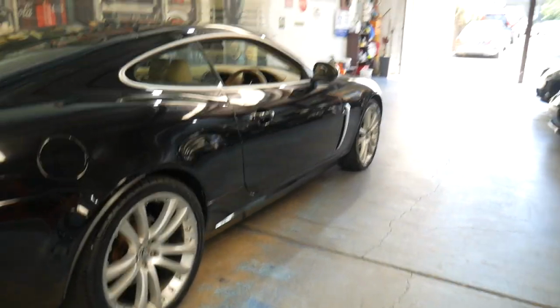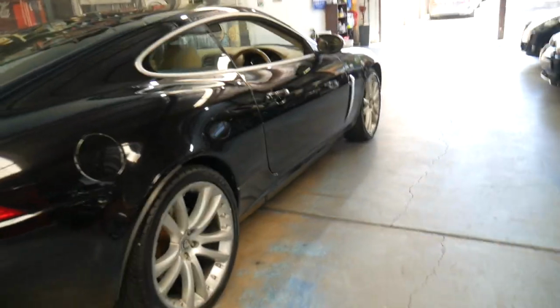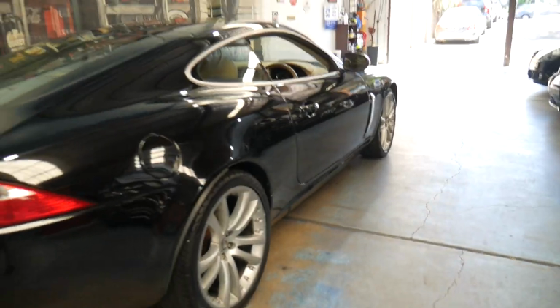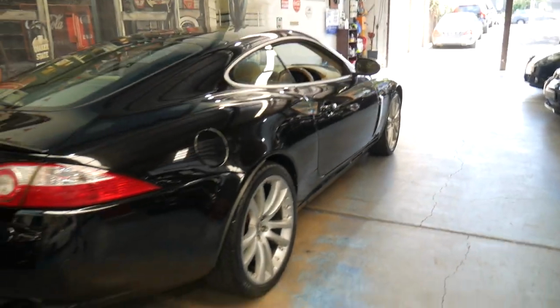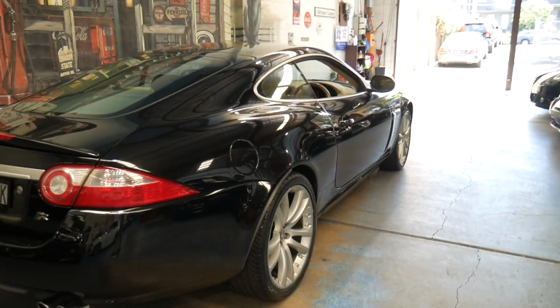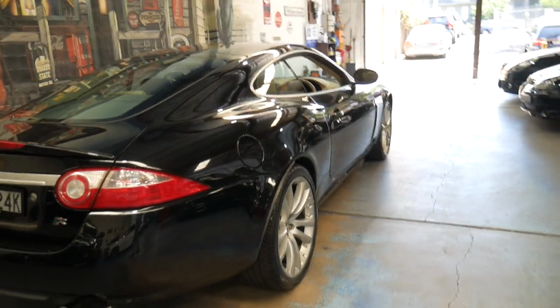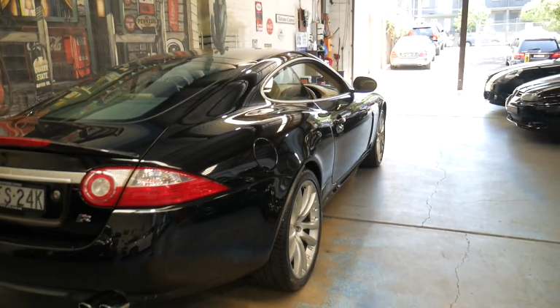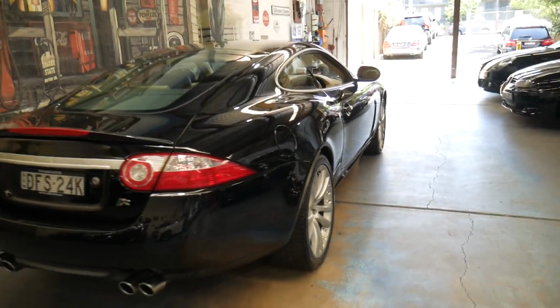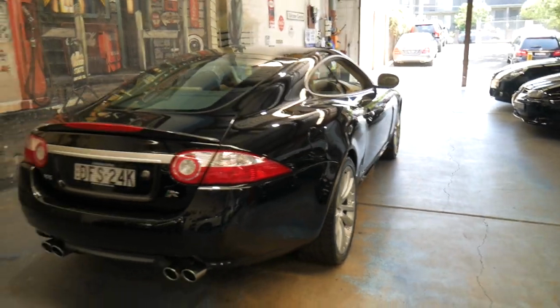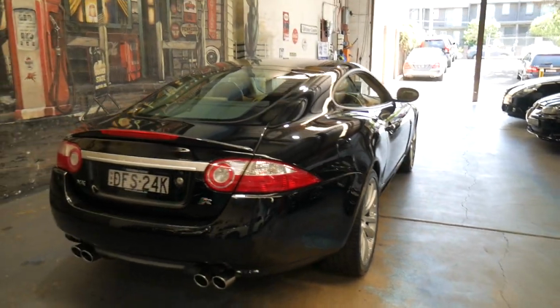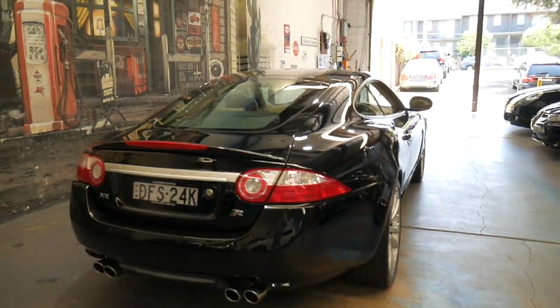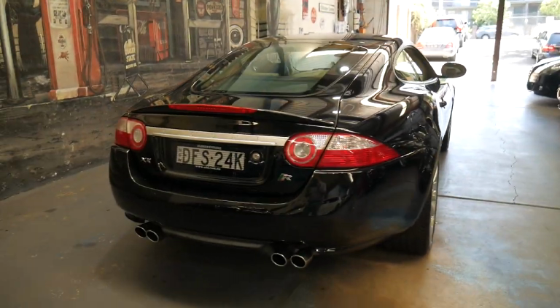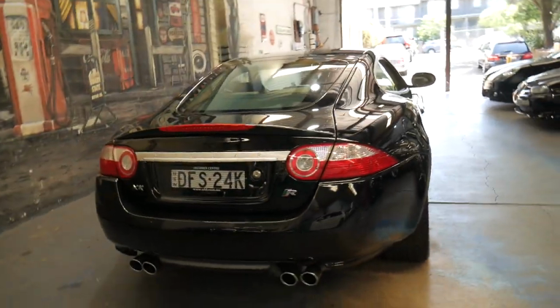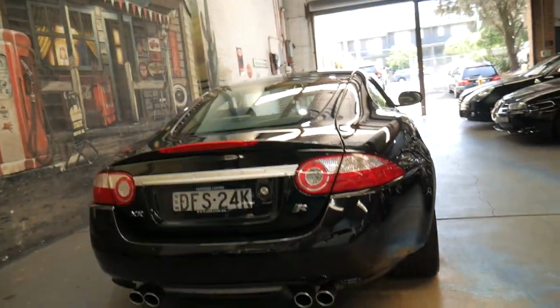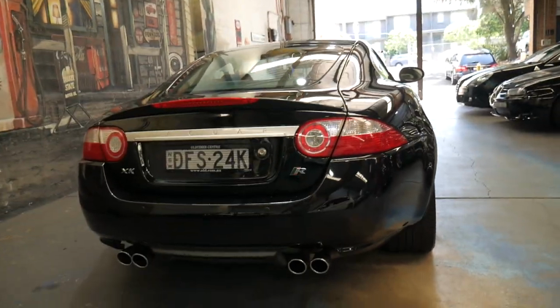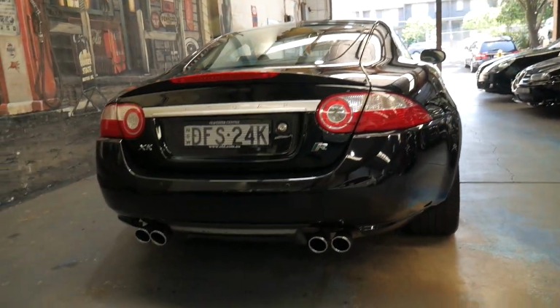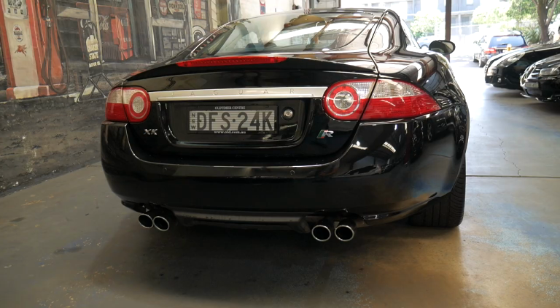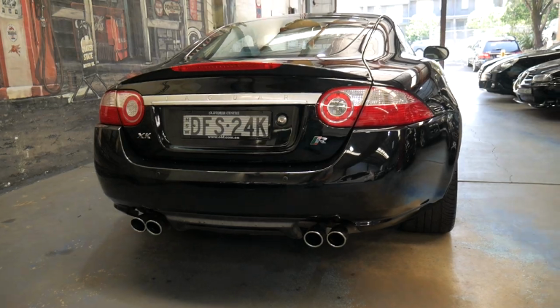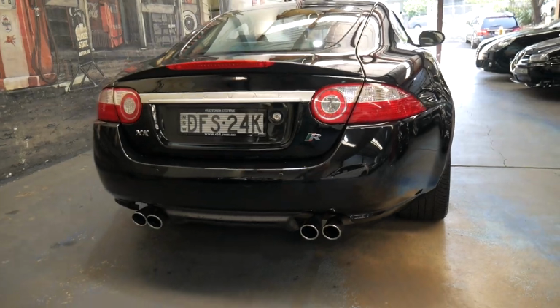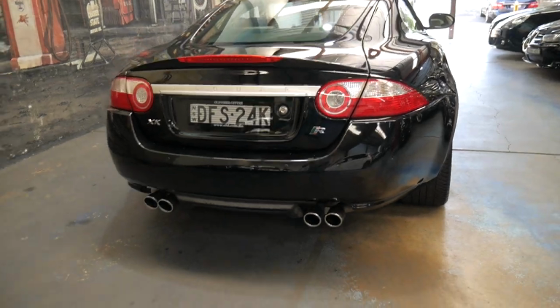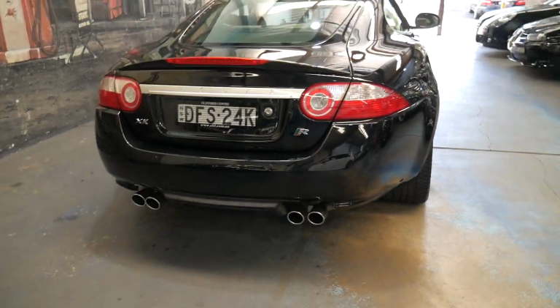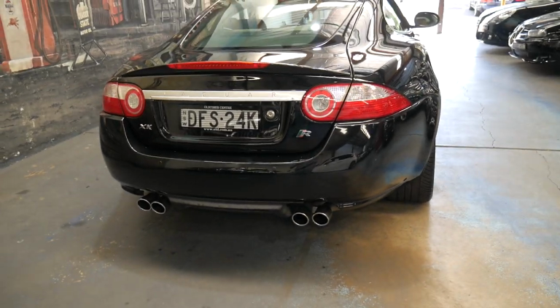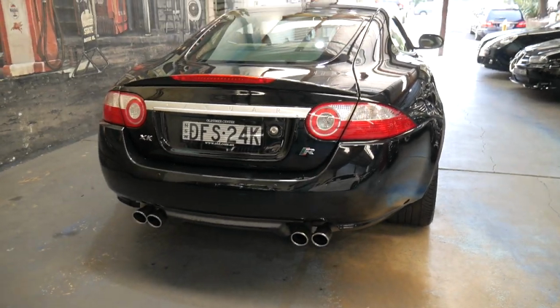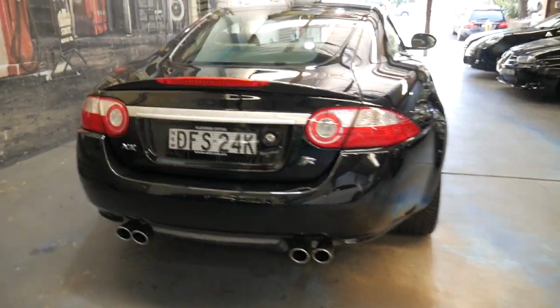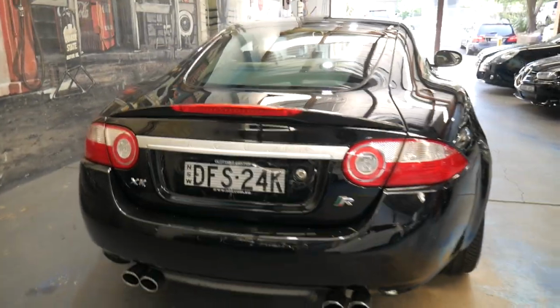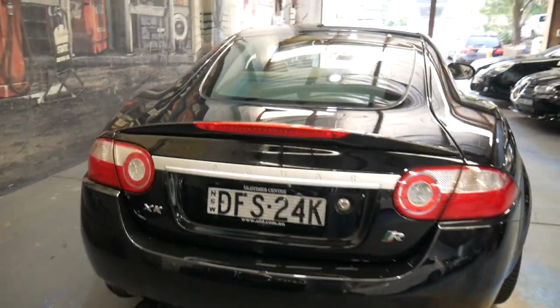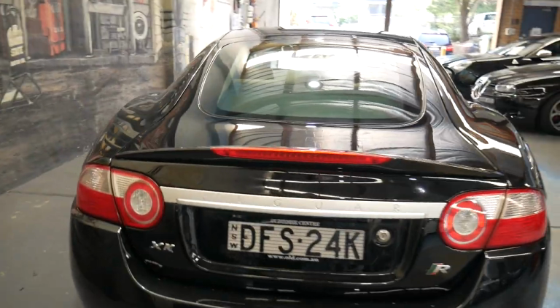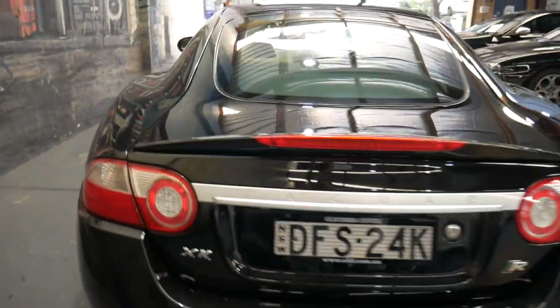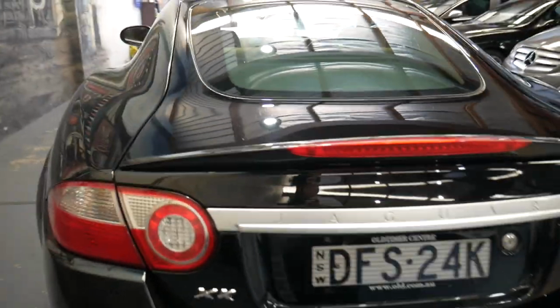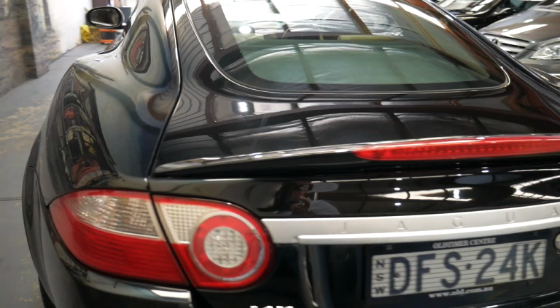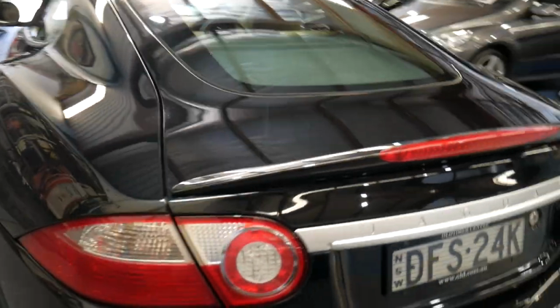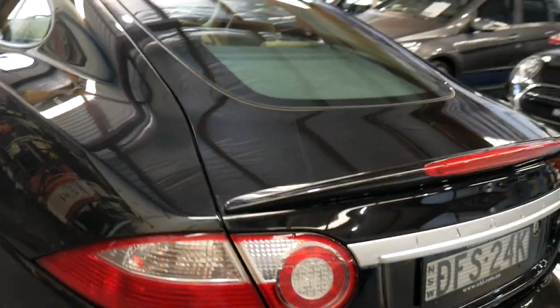The R-Series came with a quad exhaust system on the quad tailpipes. They look fantastic — they really are very similar to an Aston Martin.